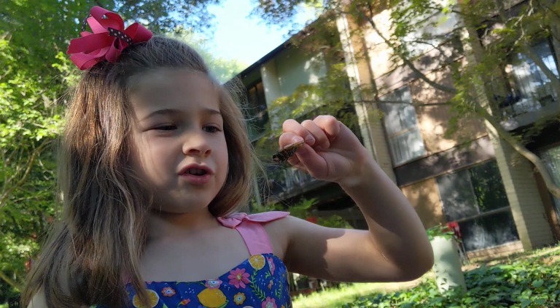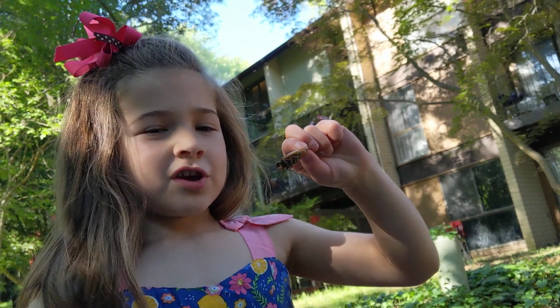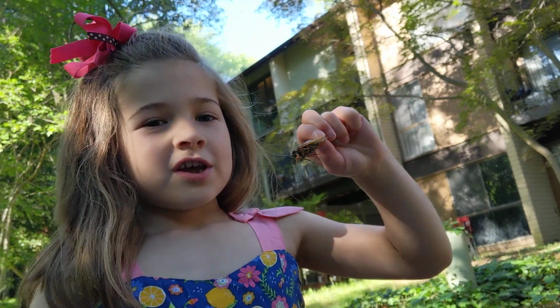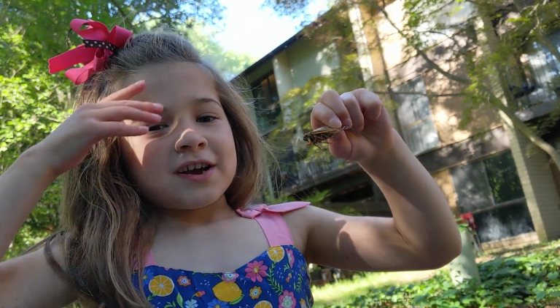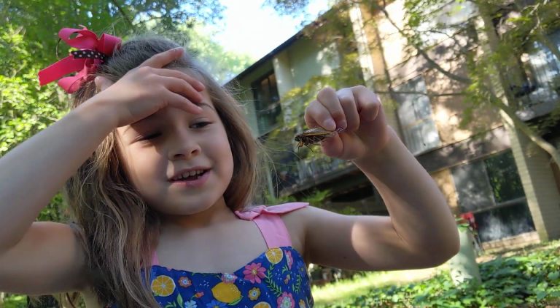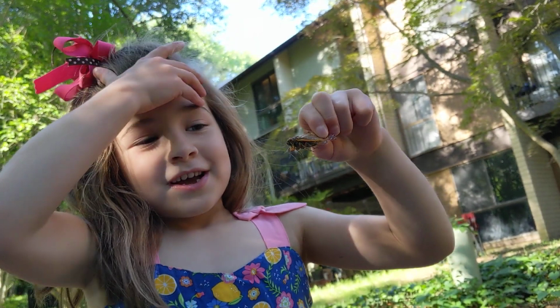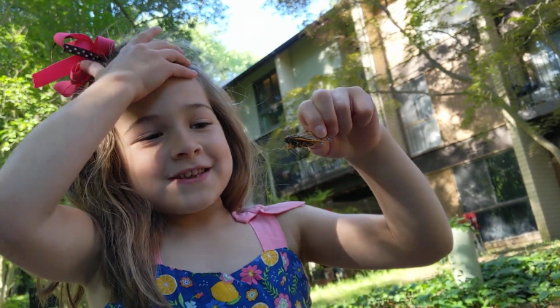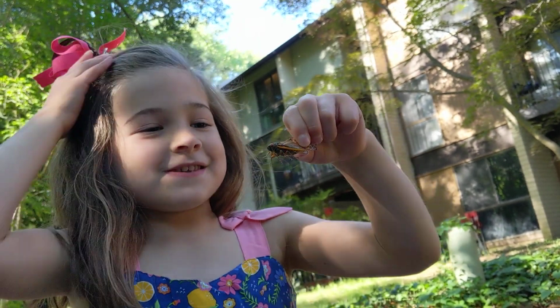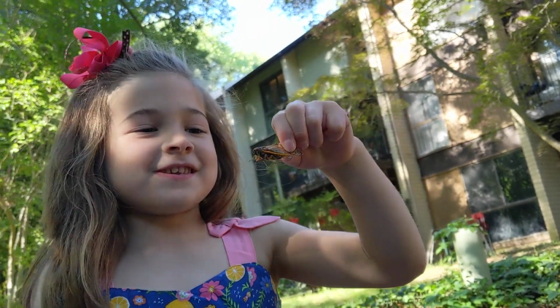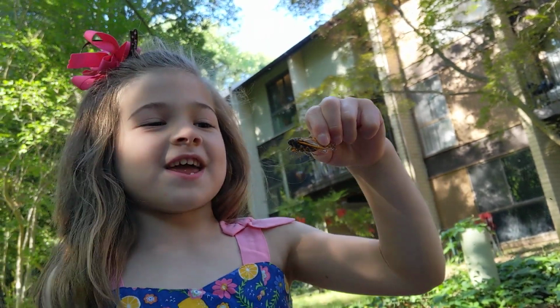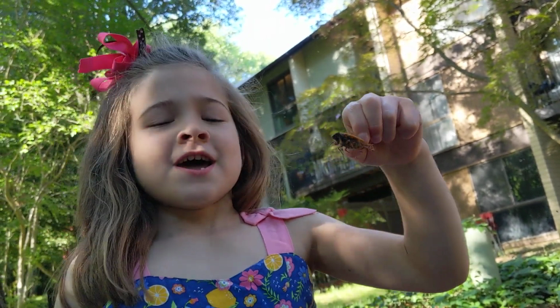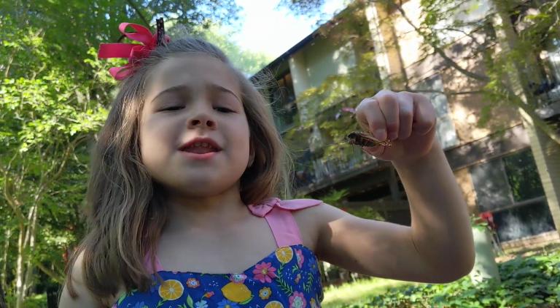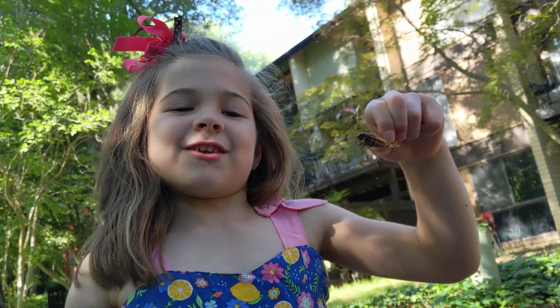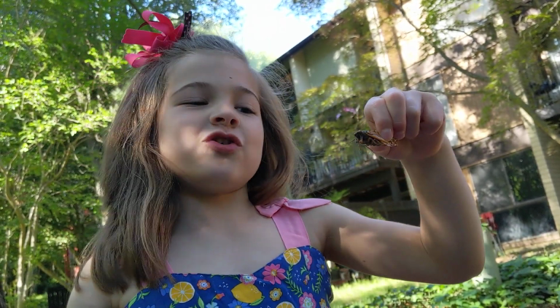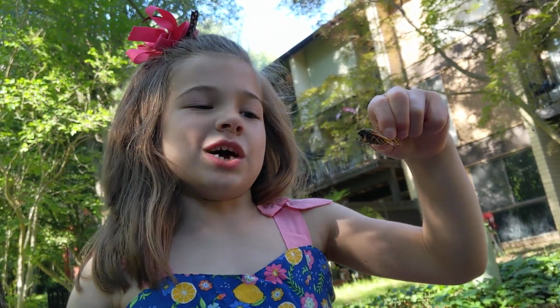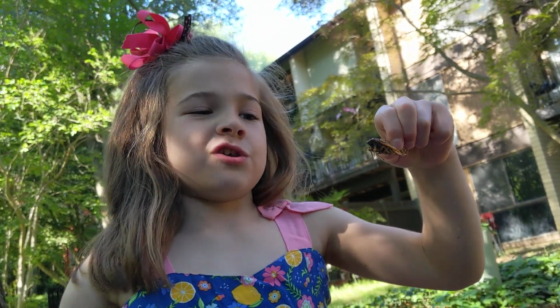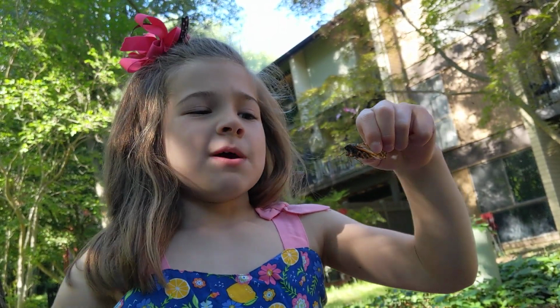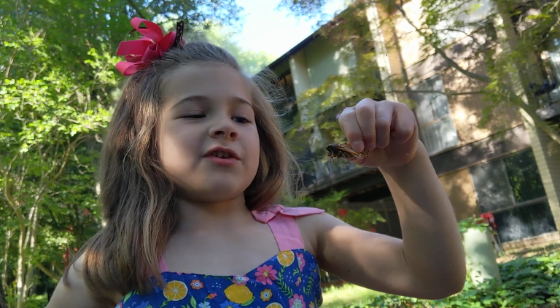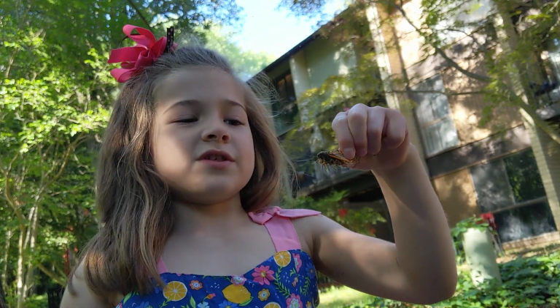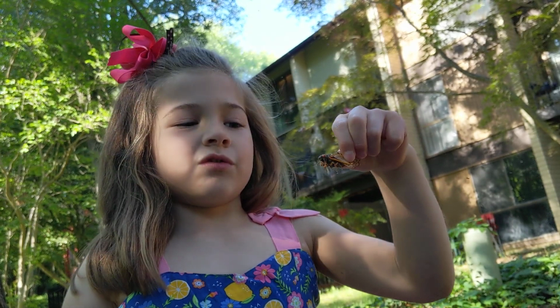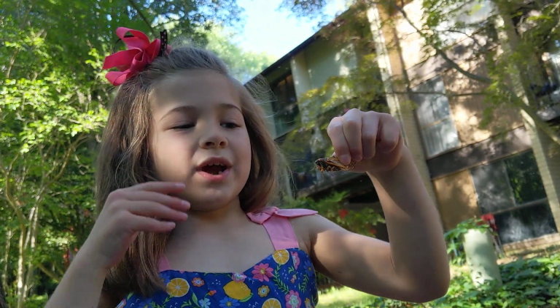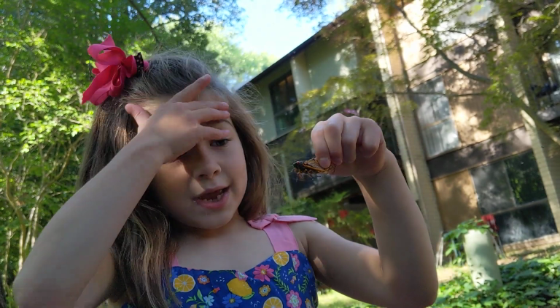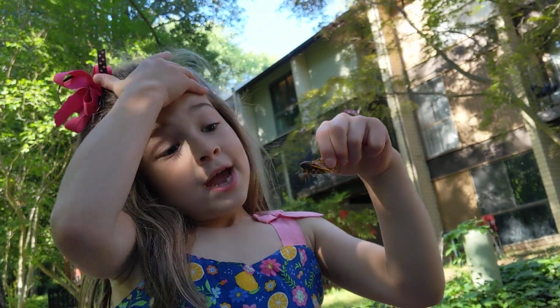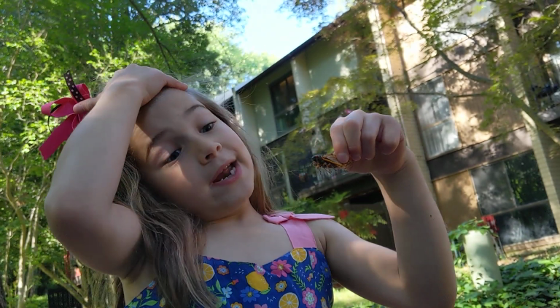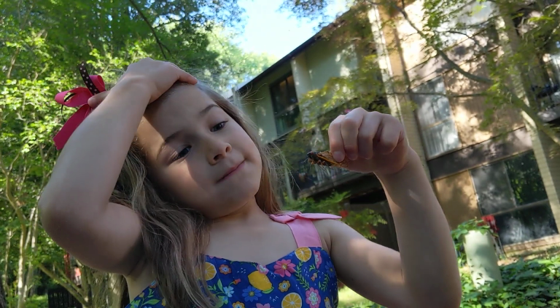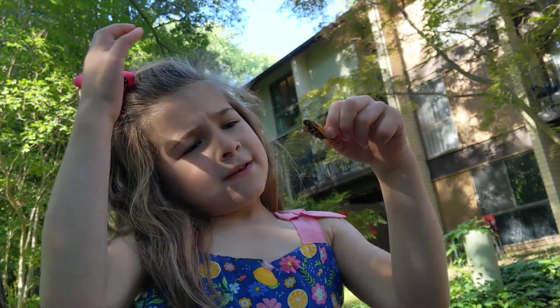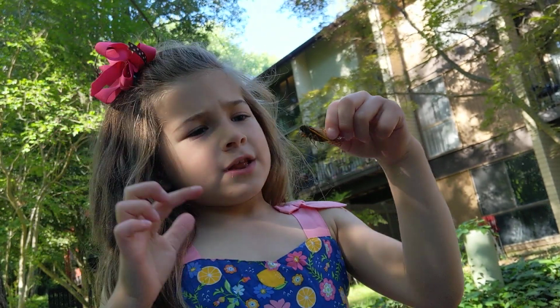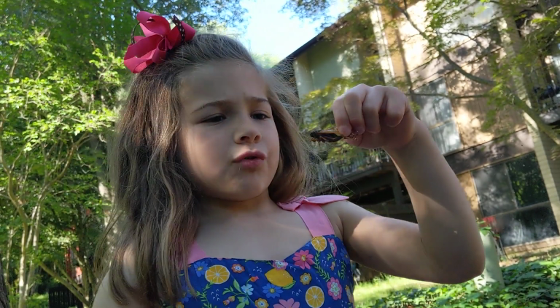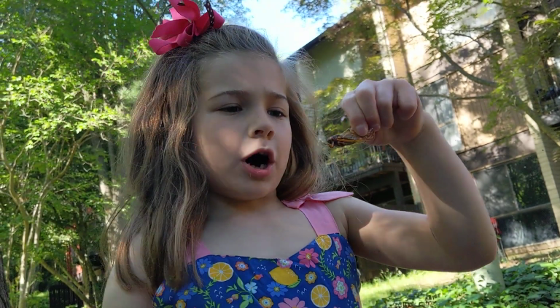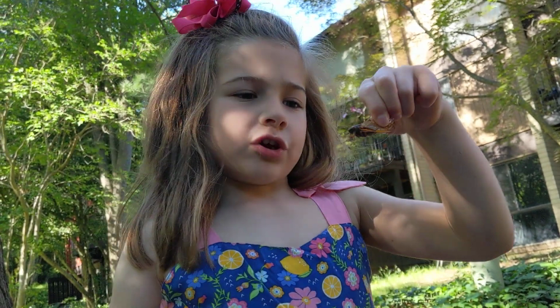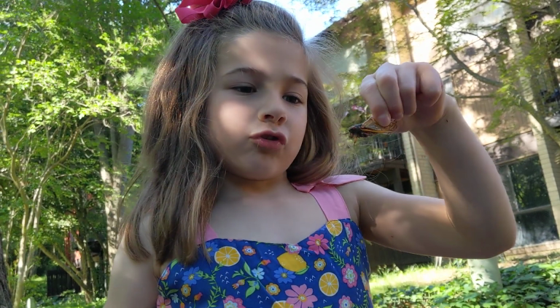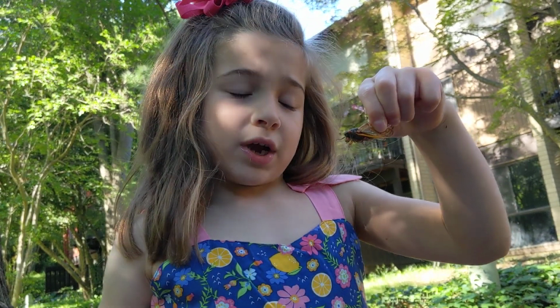Virginia, what do you have there? This is a cicada, and it makes two sounds. It makes it with its wings, and it makes it with a box under its wing.